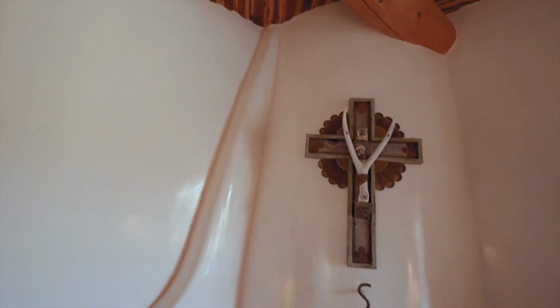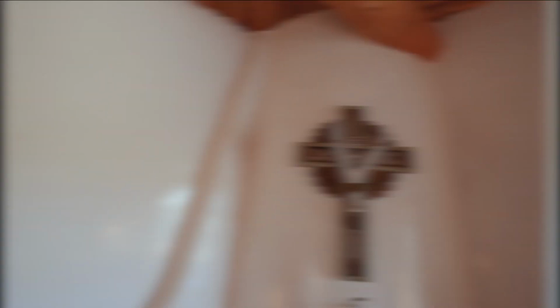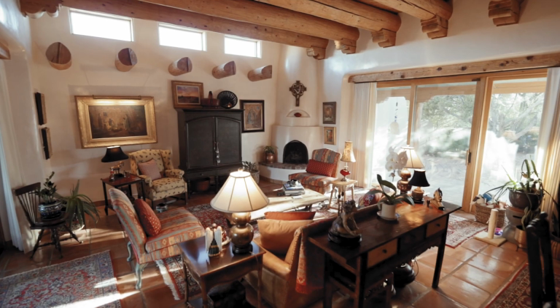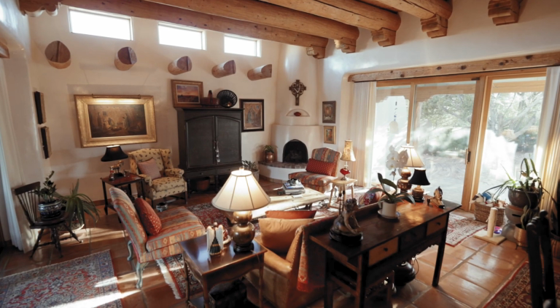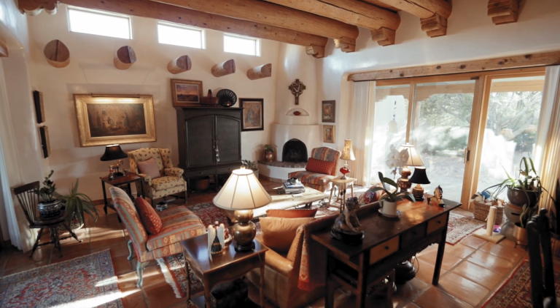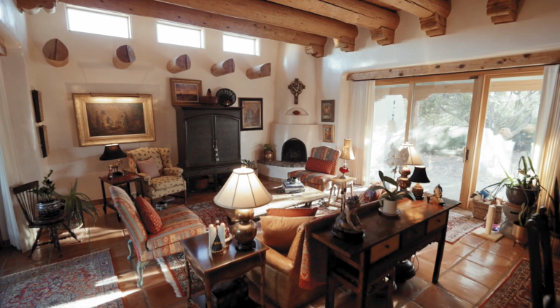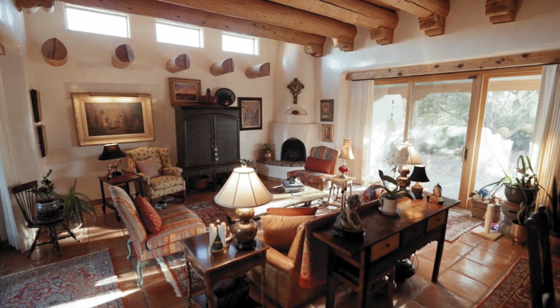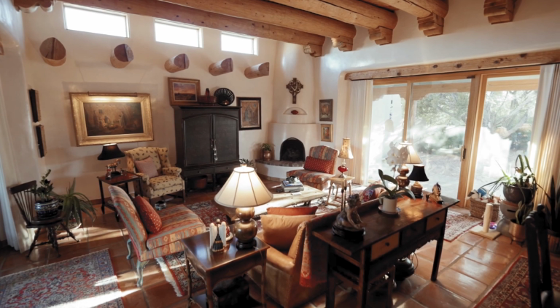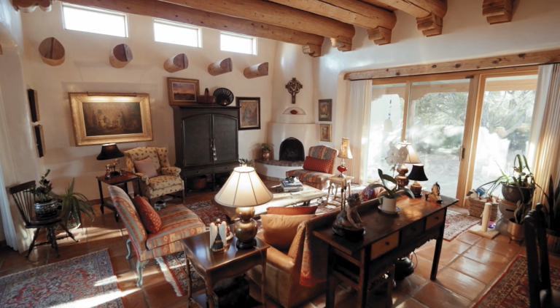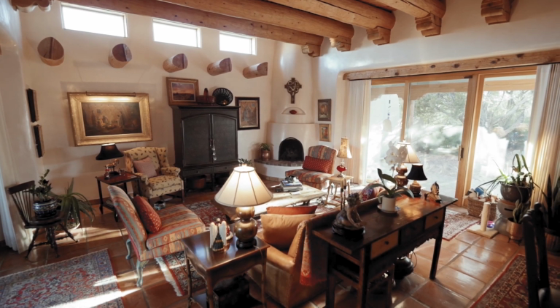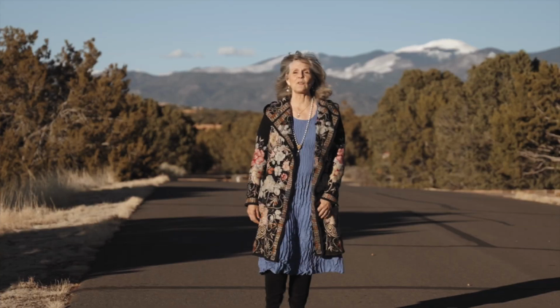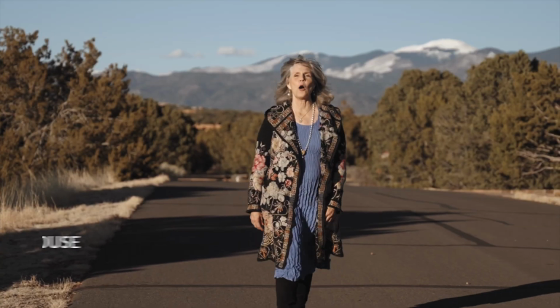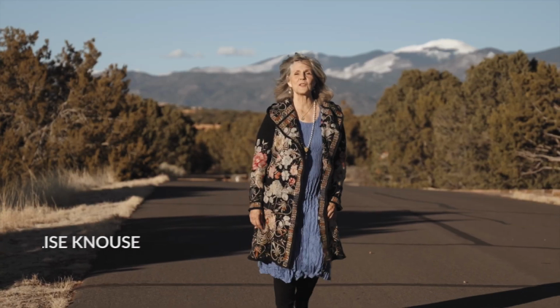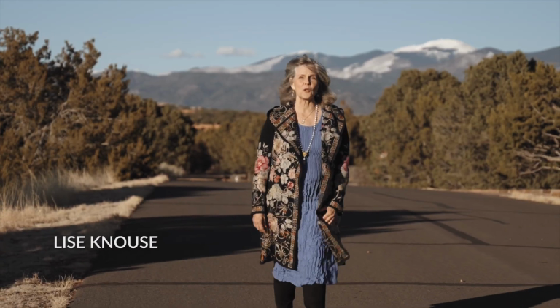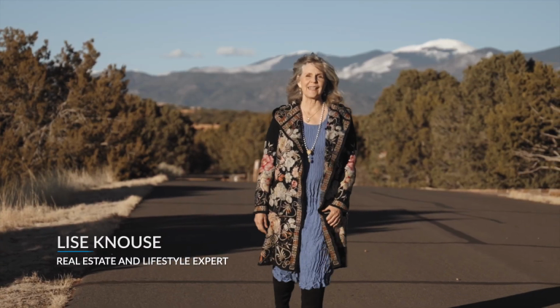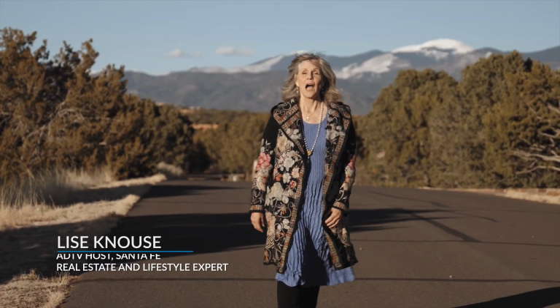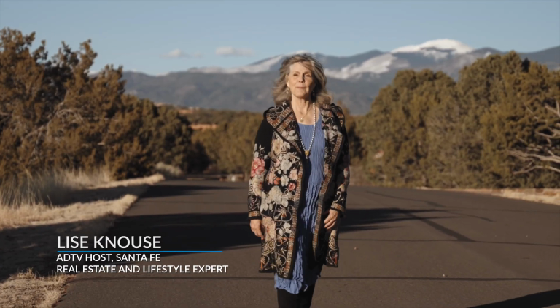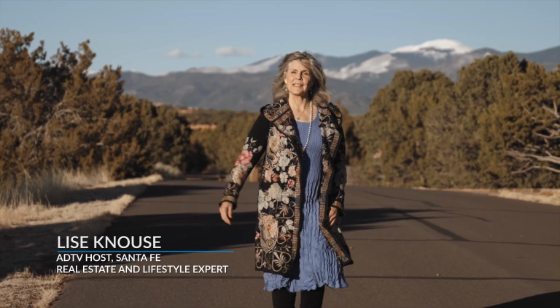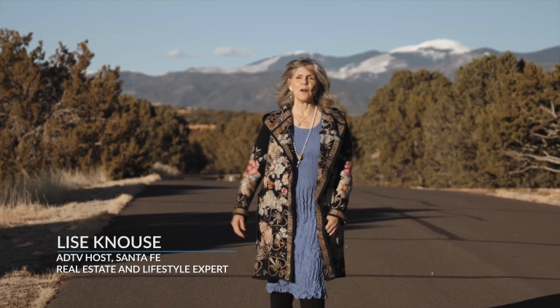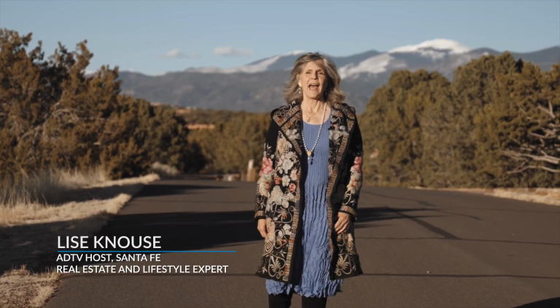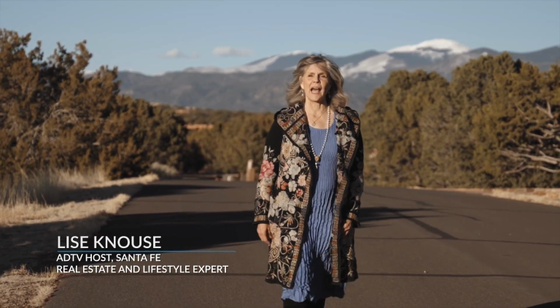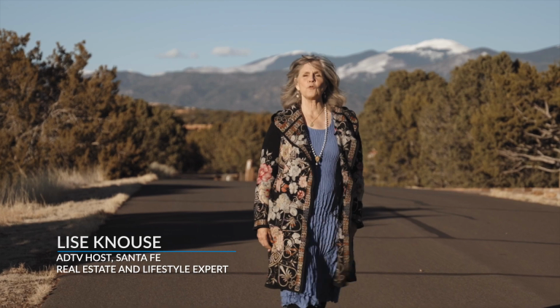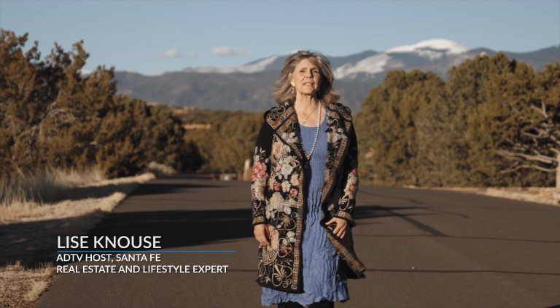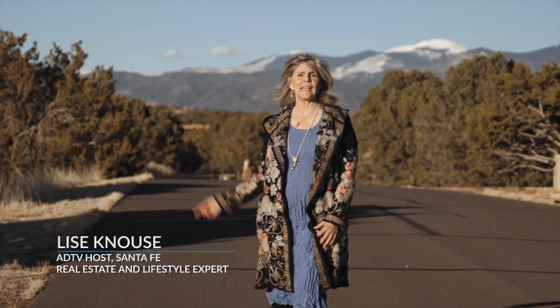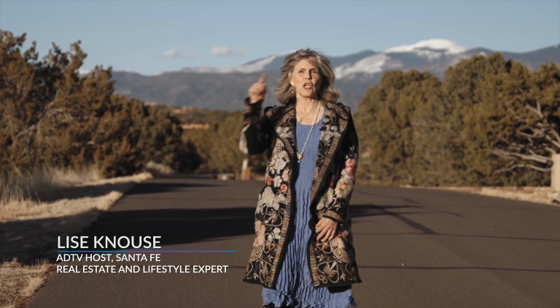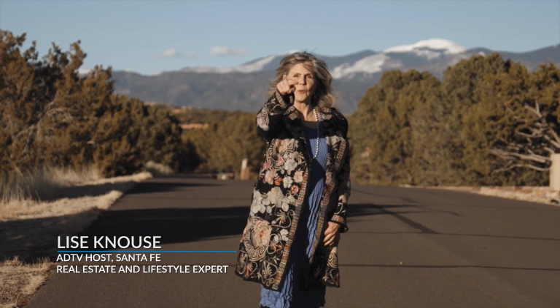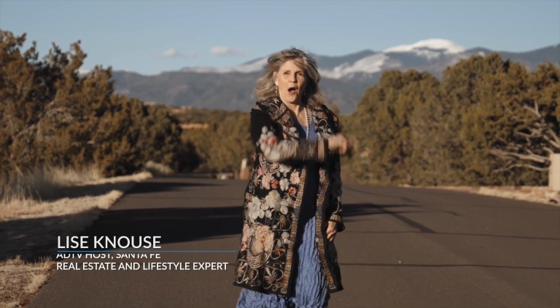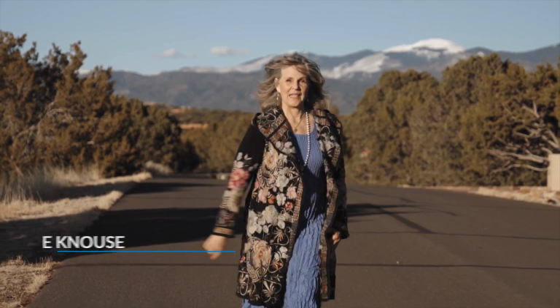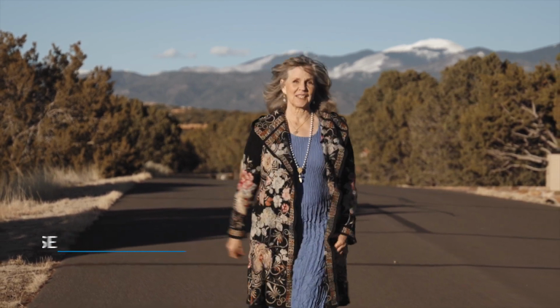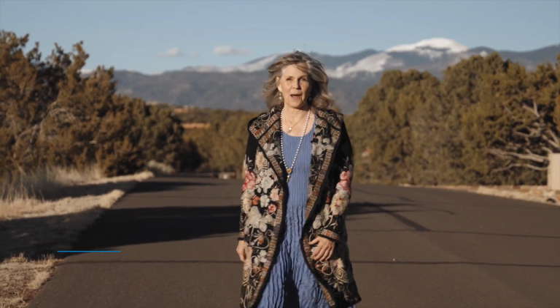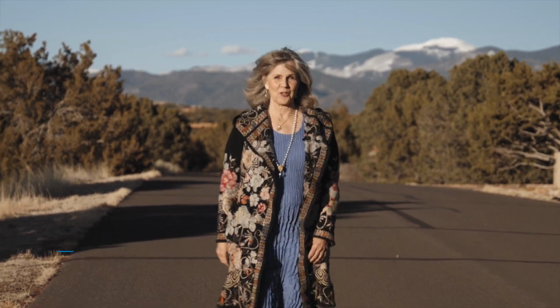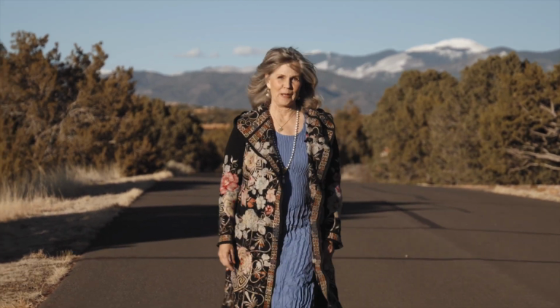I hope you've enjoyed seeing the details that make Santa Fe homes so unique. I'm Lisa Knauss and I look forward to seeing you on the next American Dream.